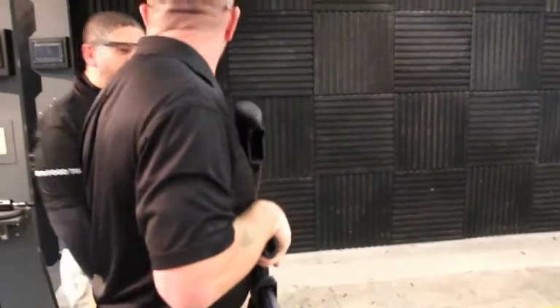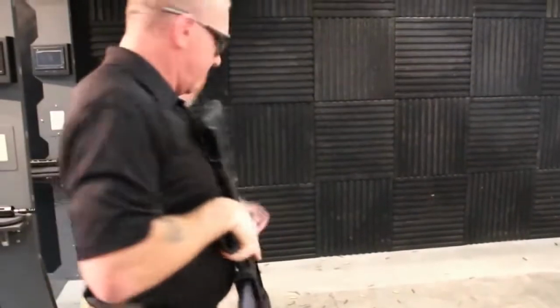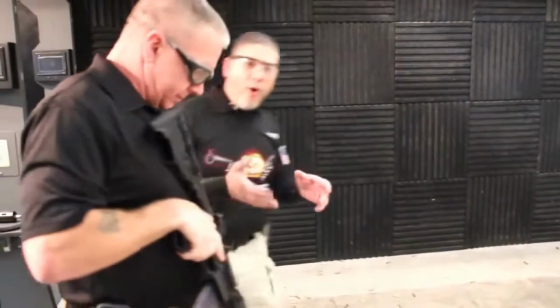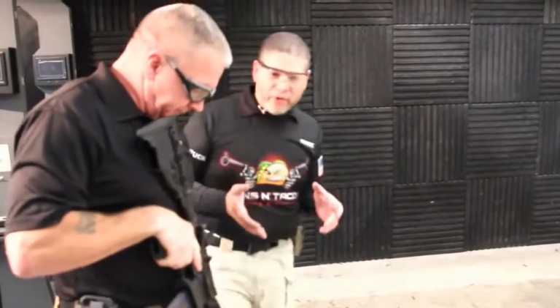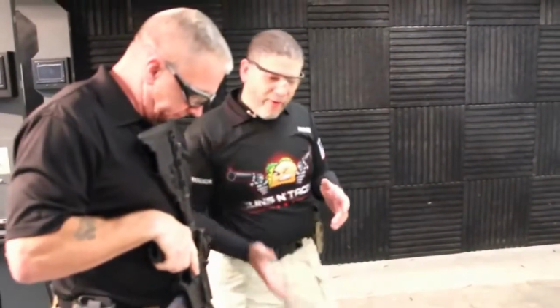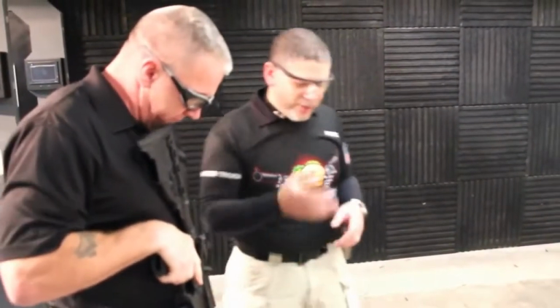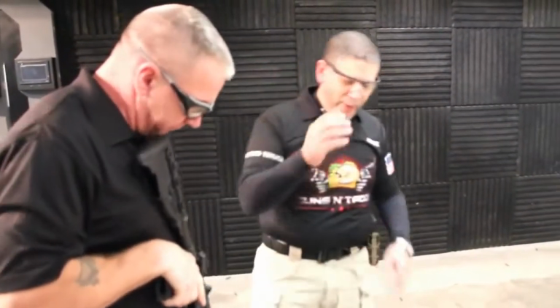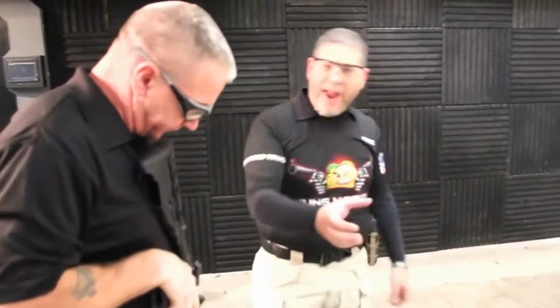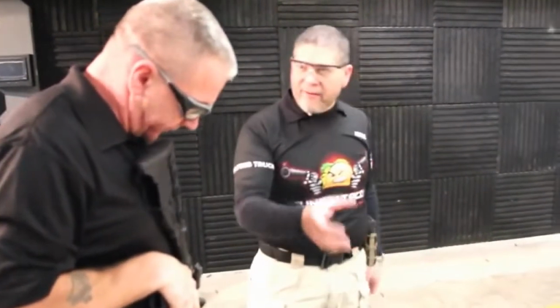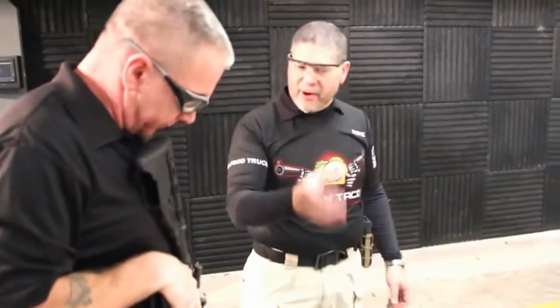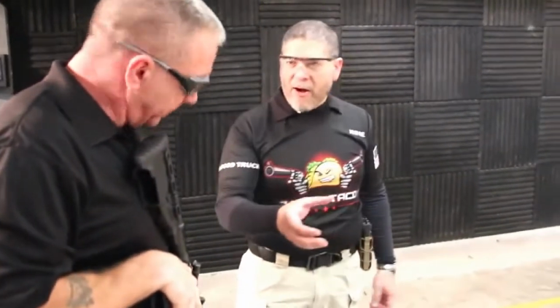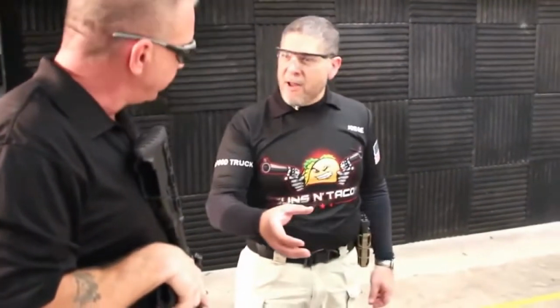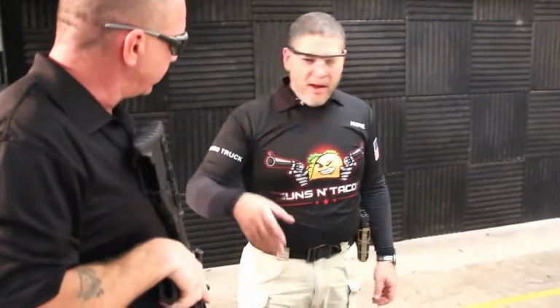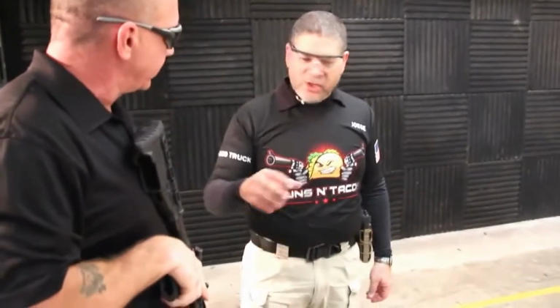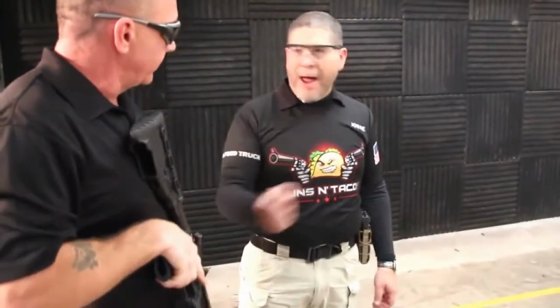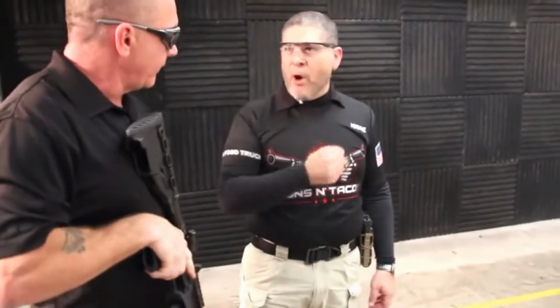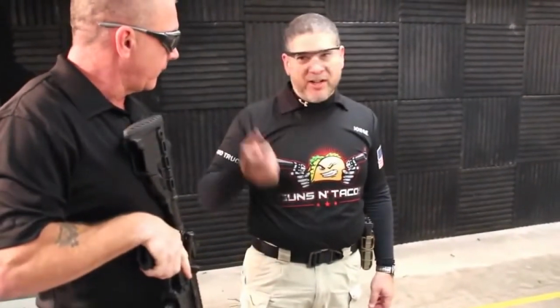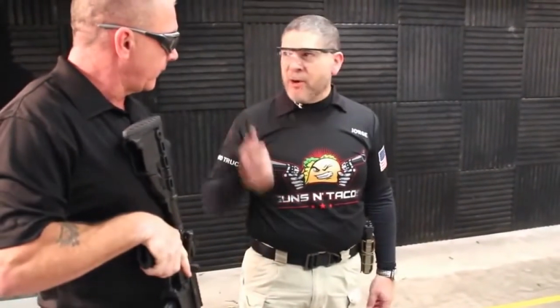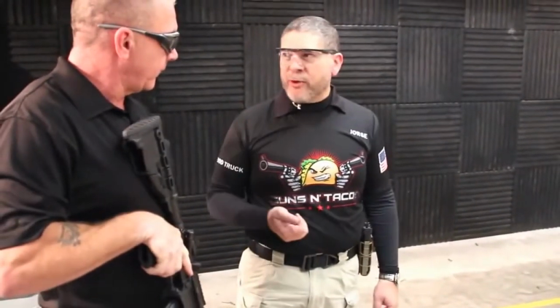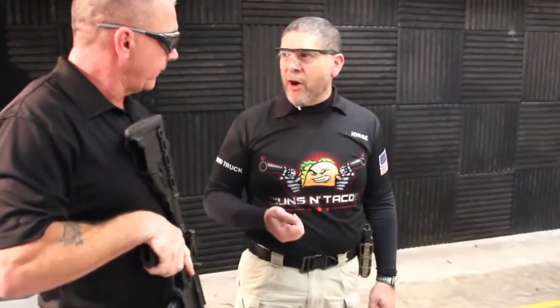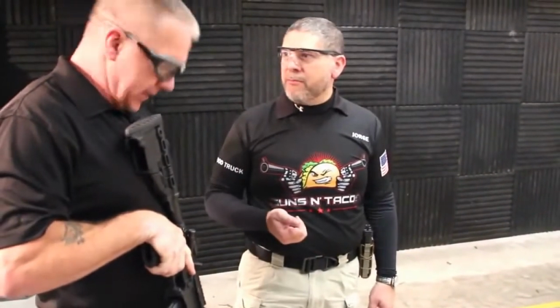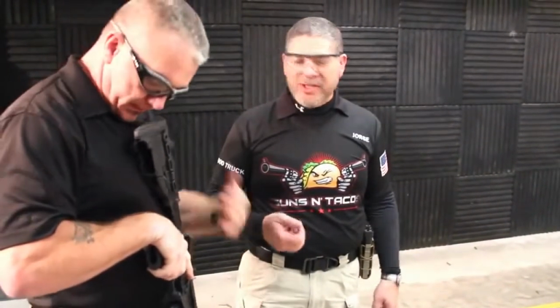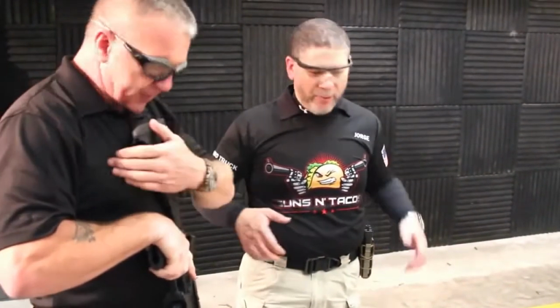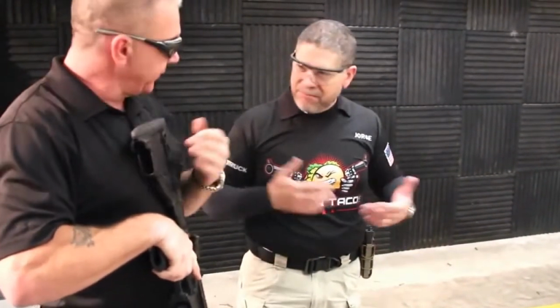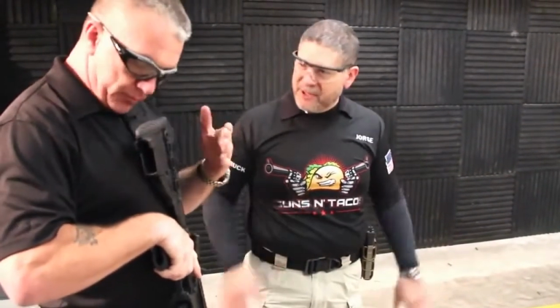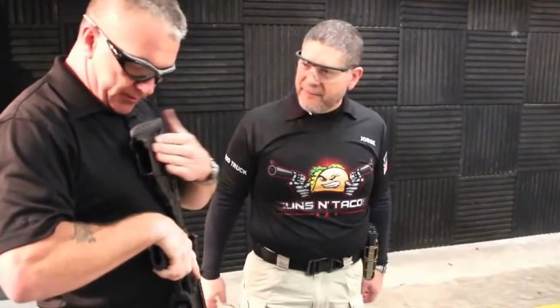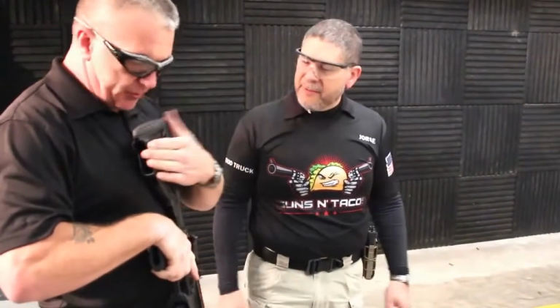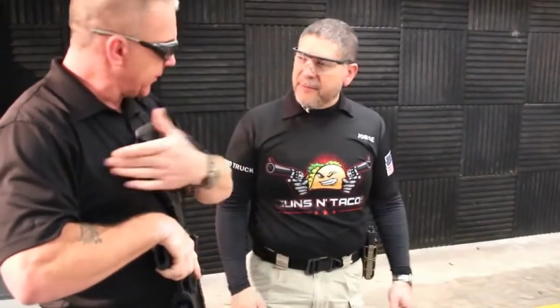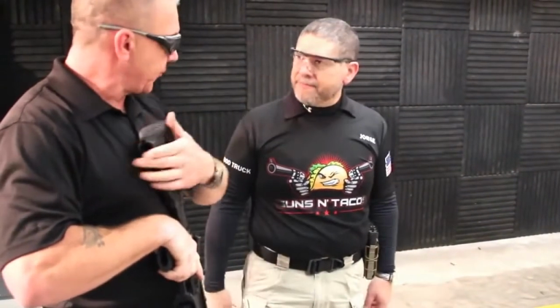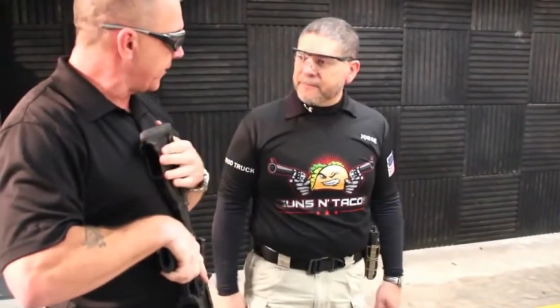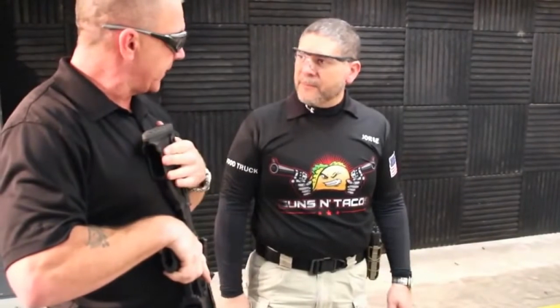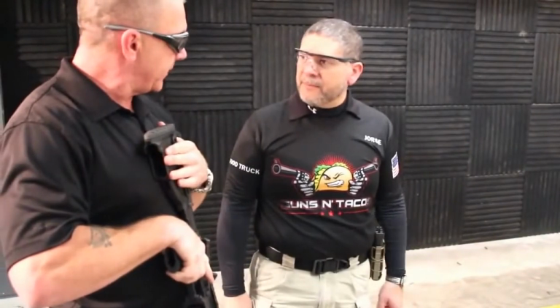For a patrol officer, if he's got his rifle in the rack in the car, he can just grab and go — he's got 60 rounds ready to go. Up to 60, if you put a 10, 20, or 30-round mag in here.